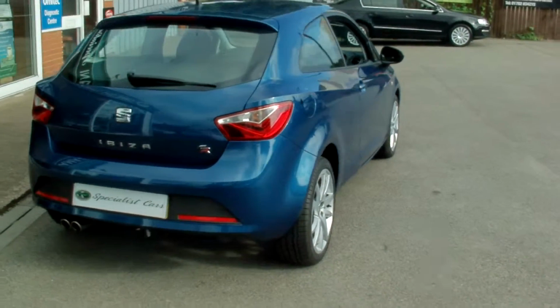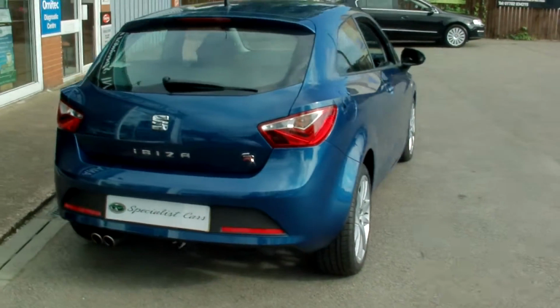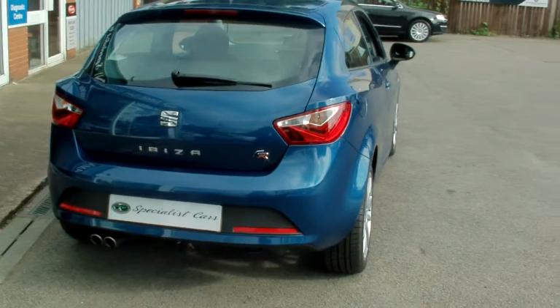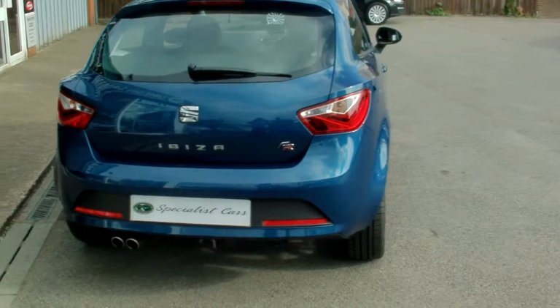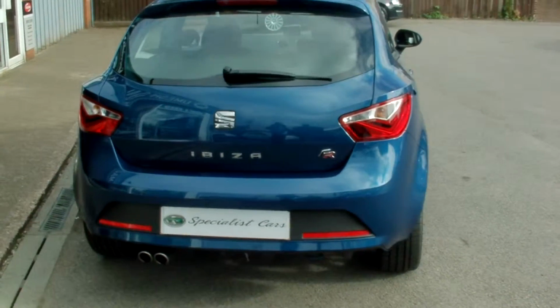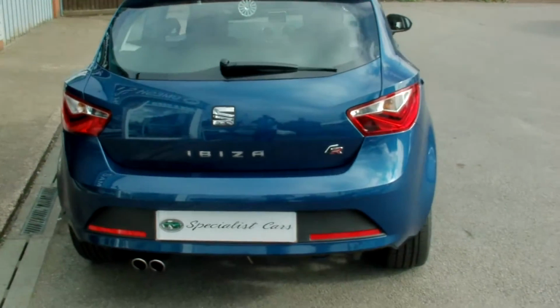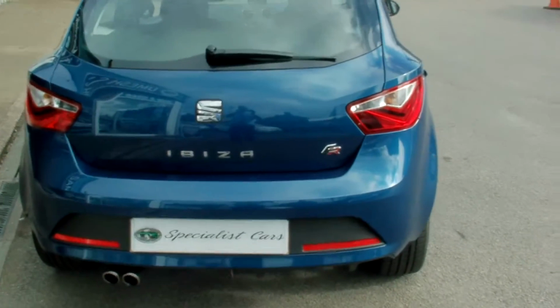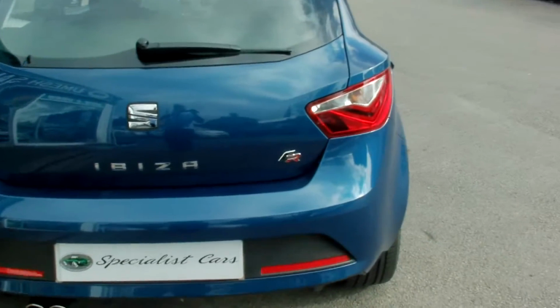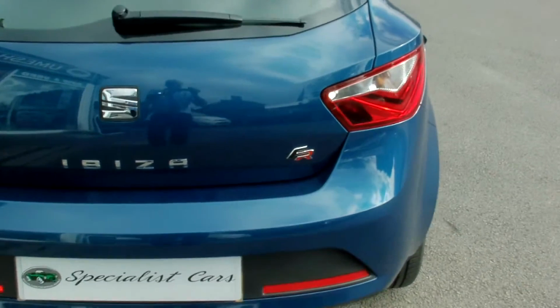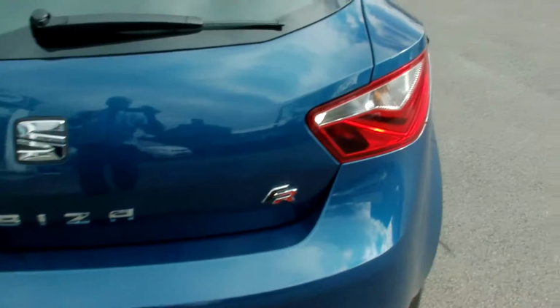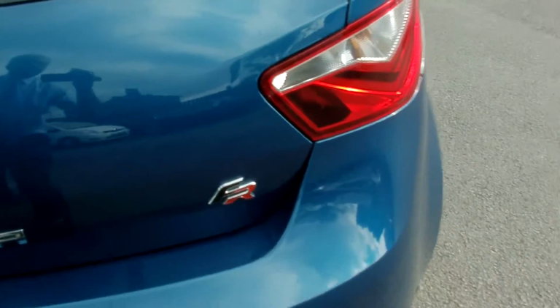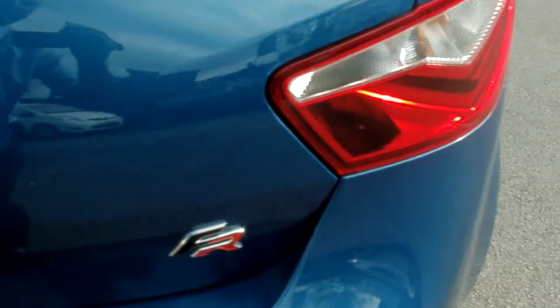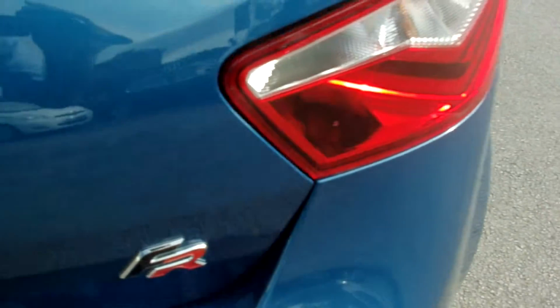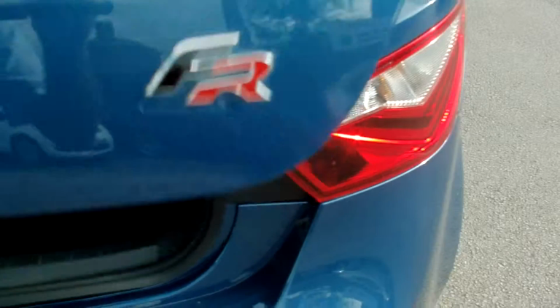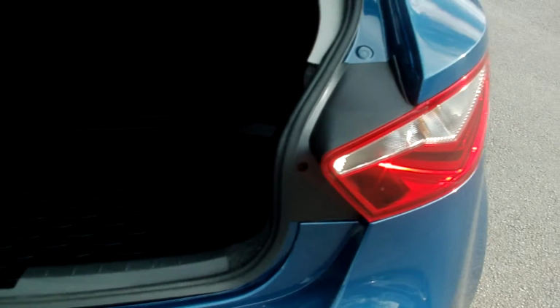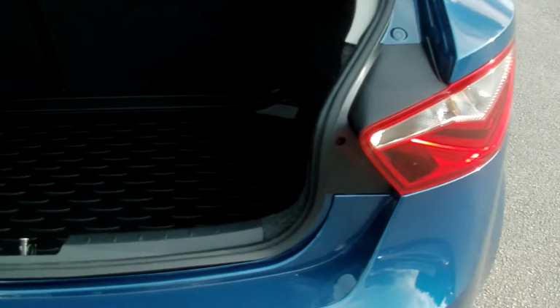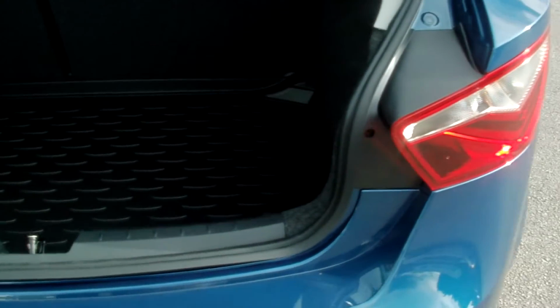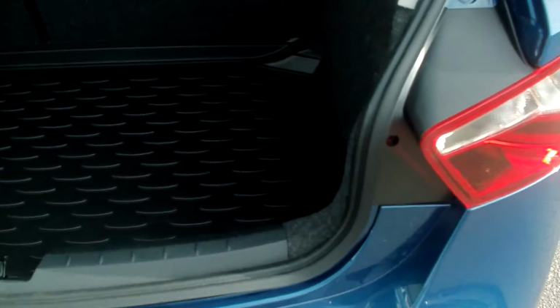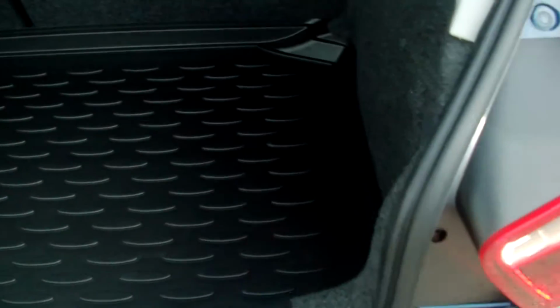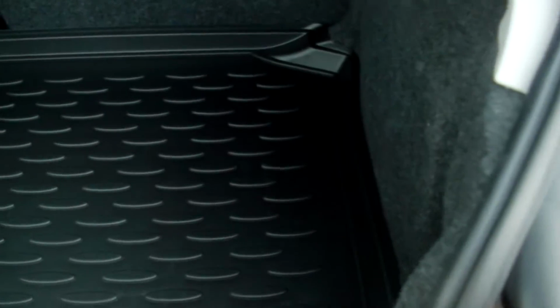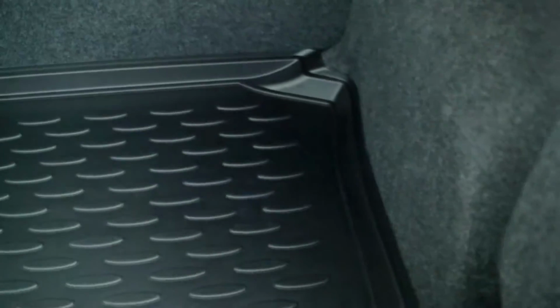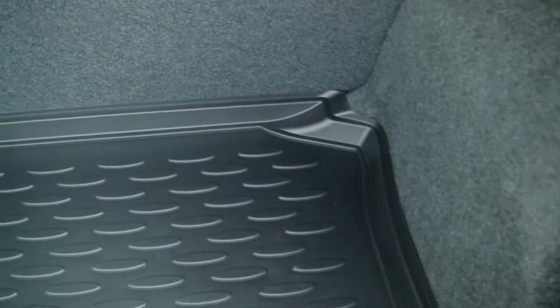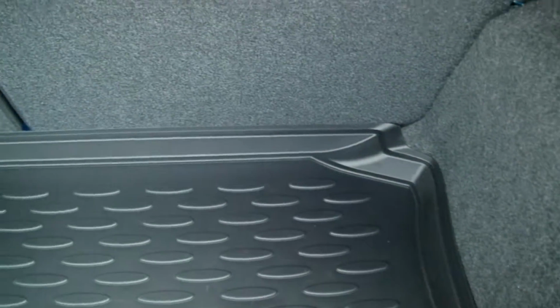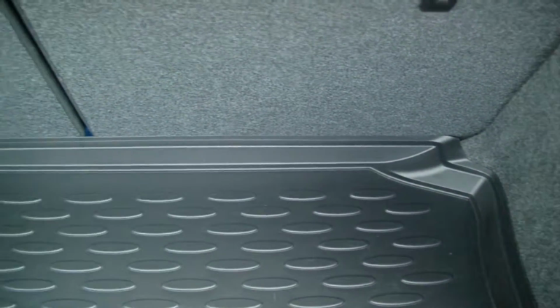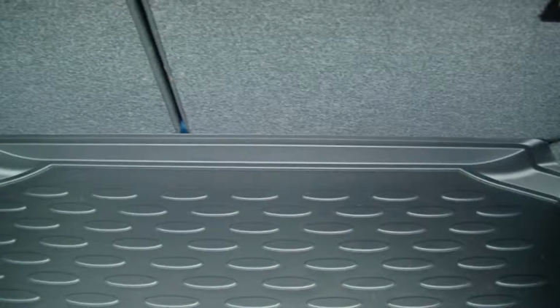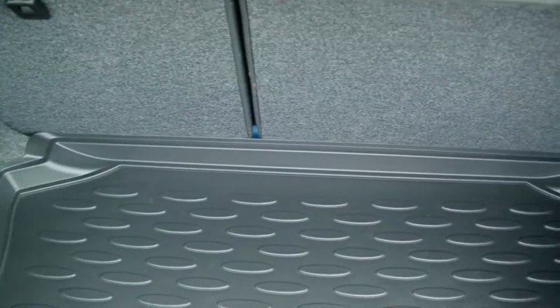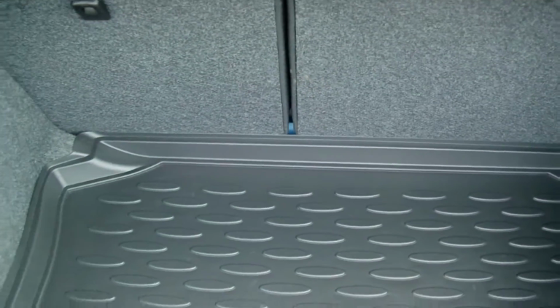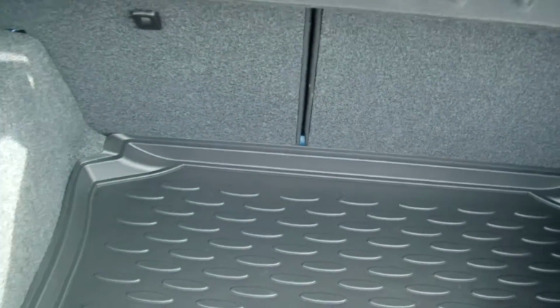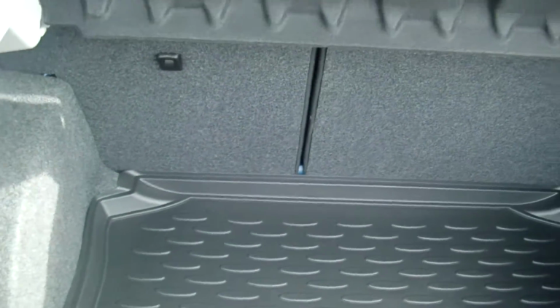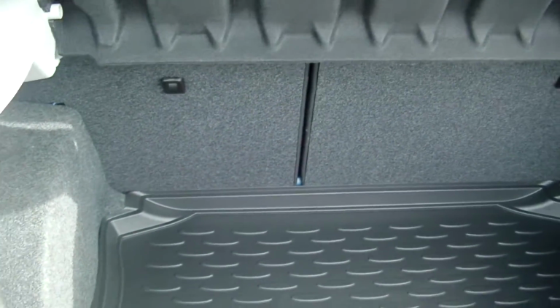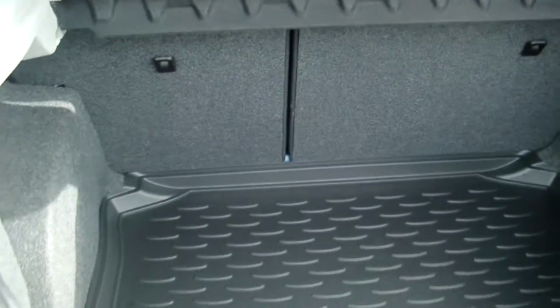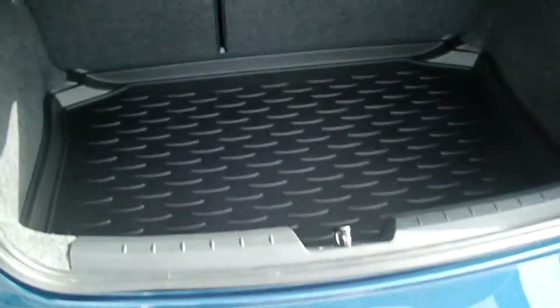Absolutely stunning. Great boot space on that, fitted with a load liner from new. Split folding rear seats.